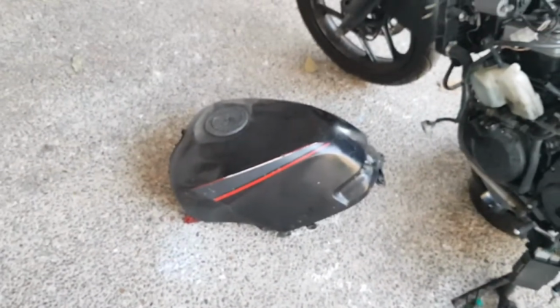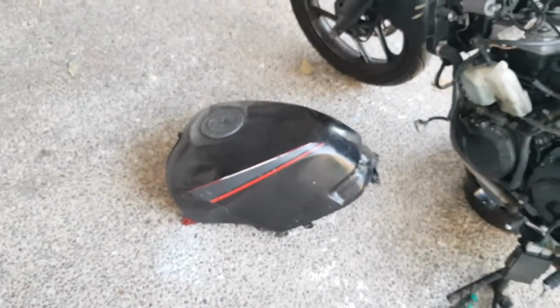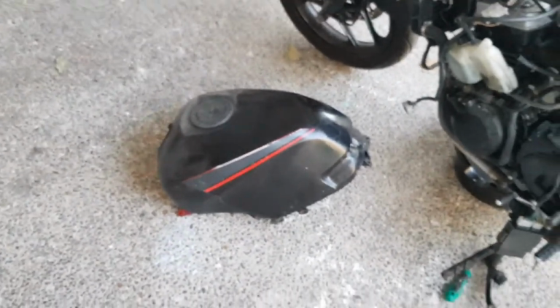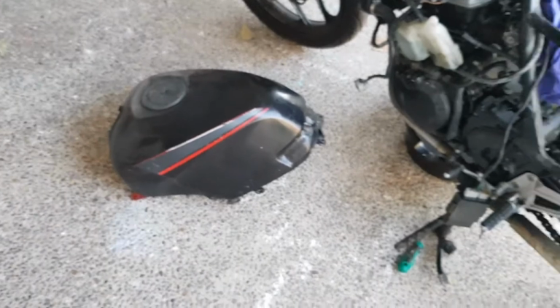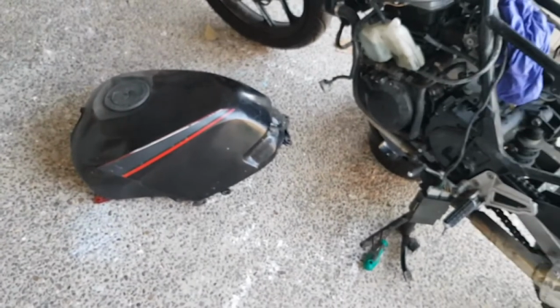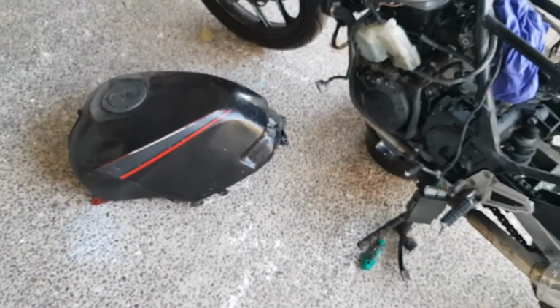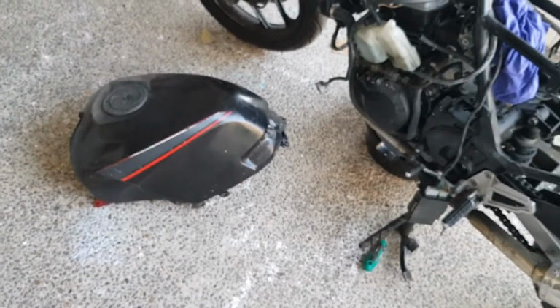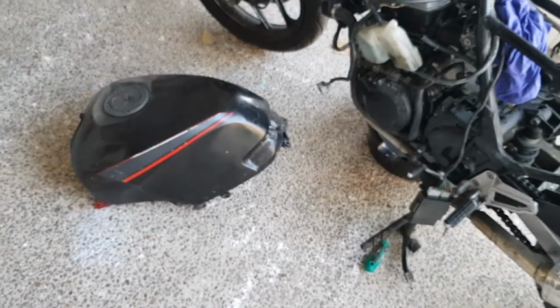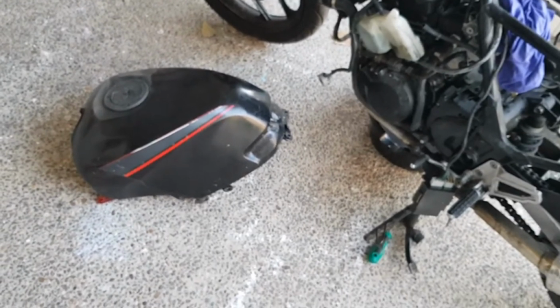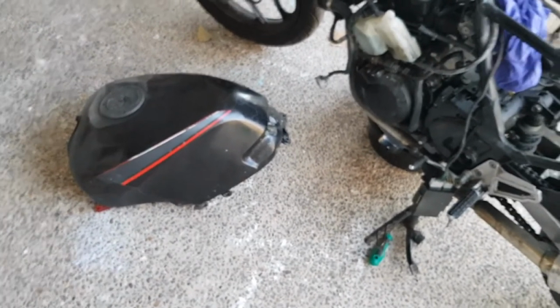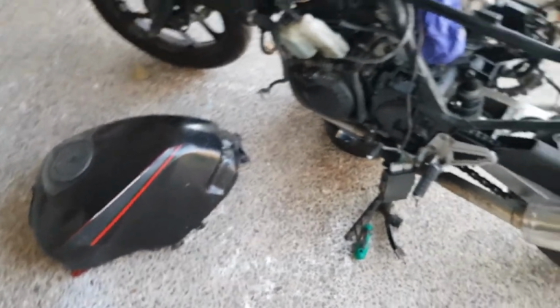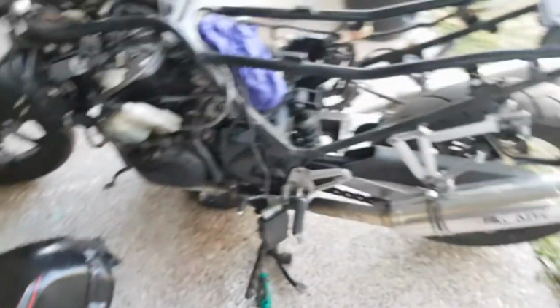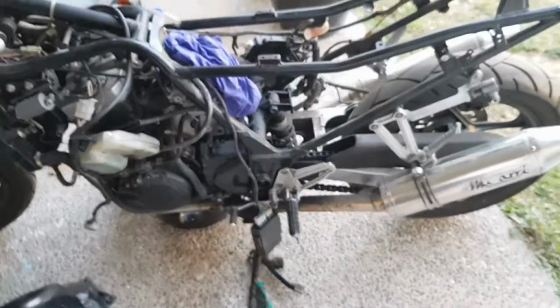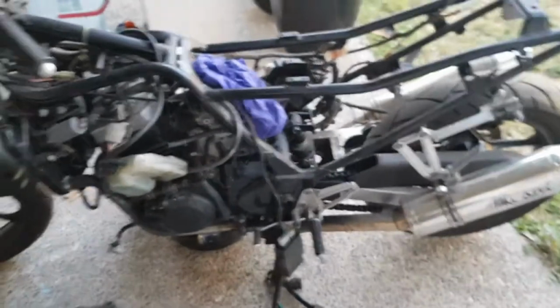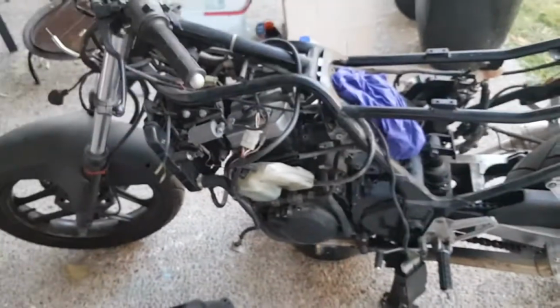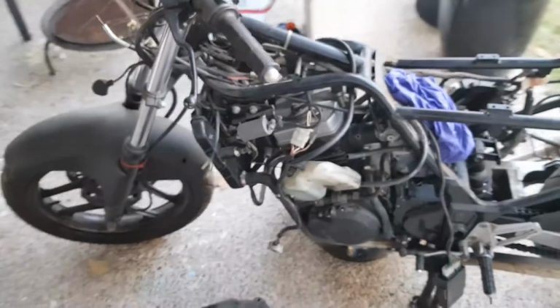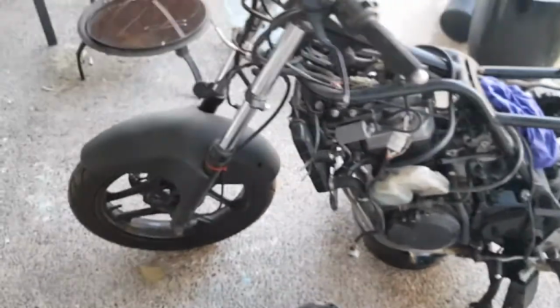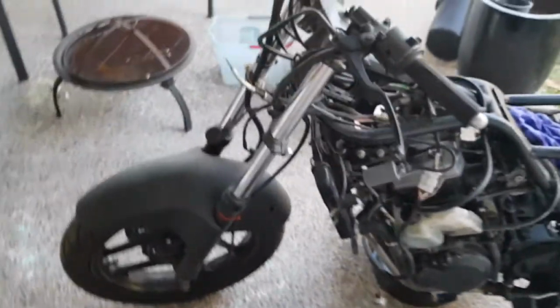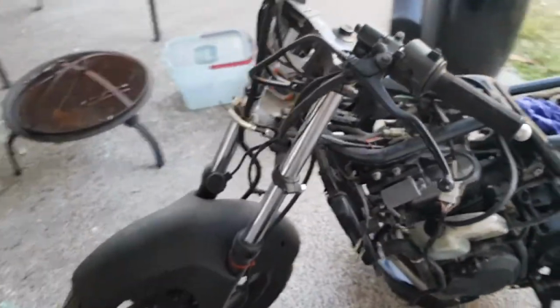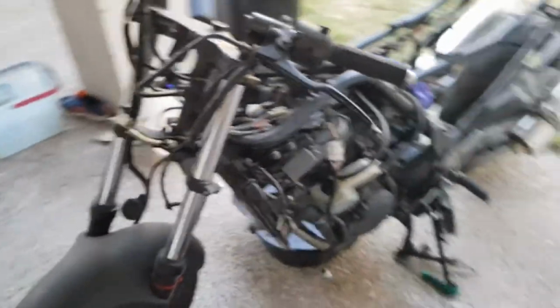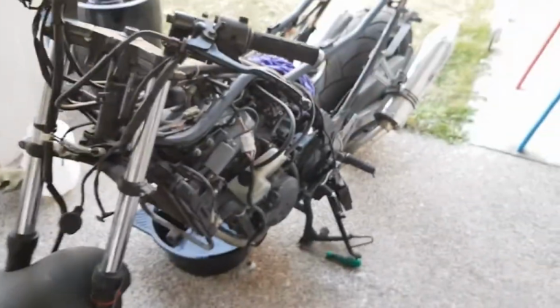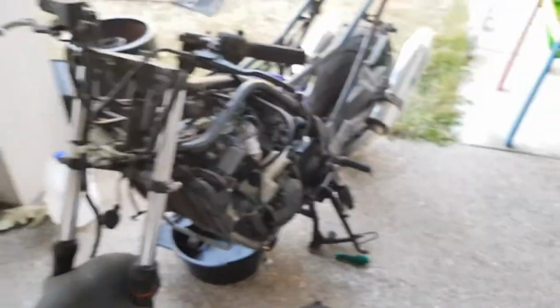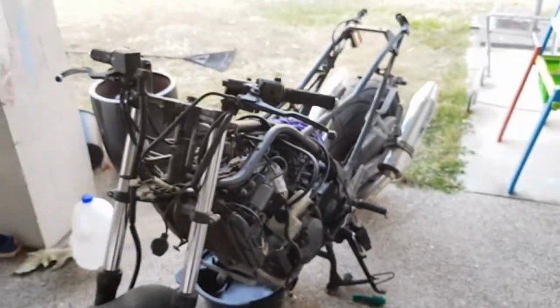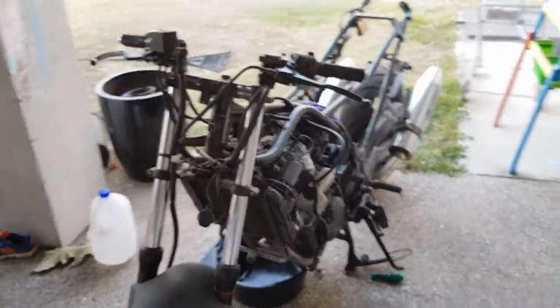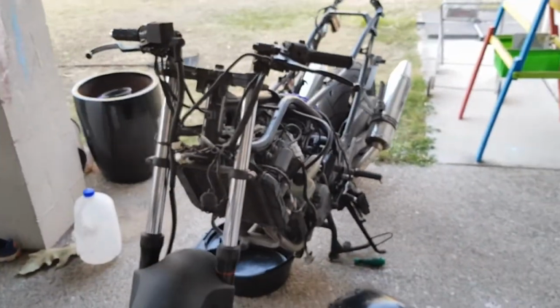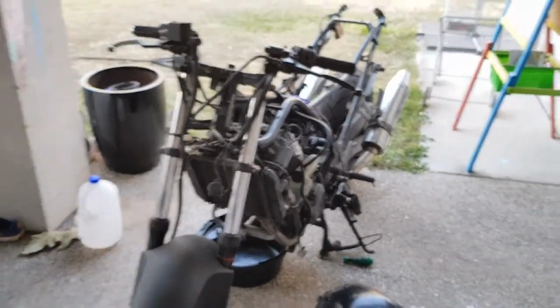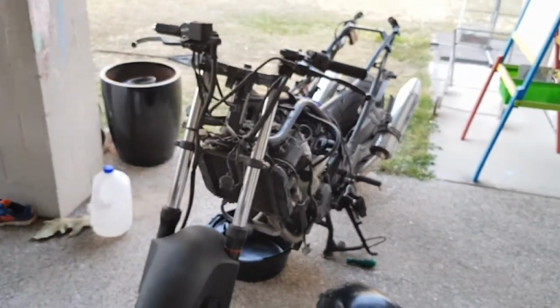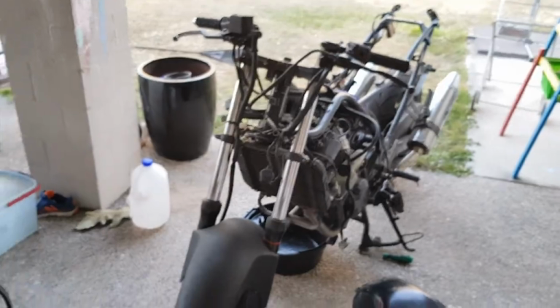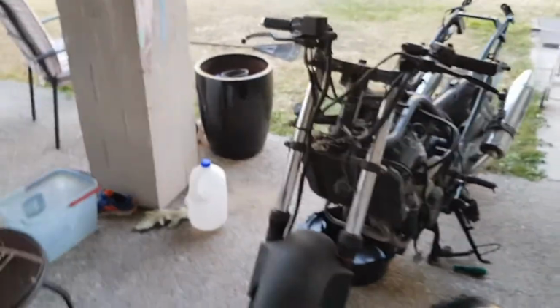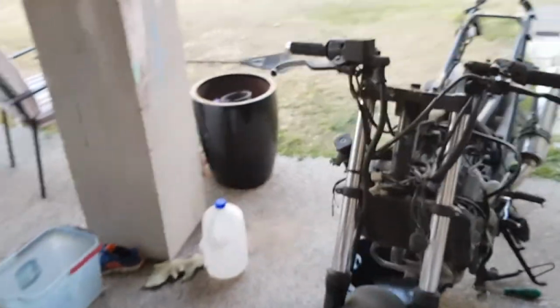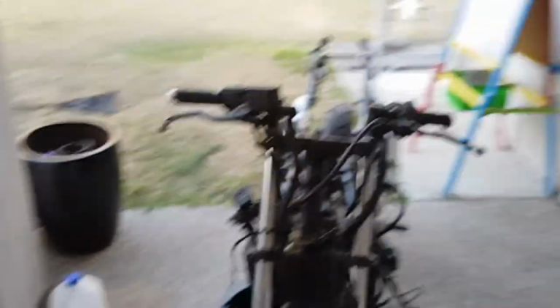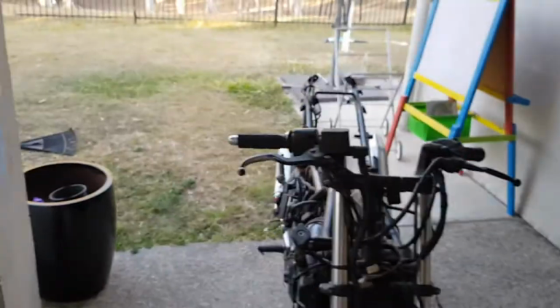I'm changing my mind day to day. I'm not quite sure what I'm going to do there, but looking at maybe keeping the tank rather than going a full cafe racer style, but you never know, I might change my mind again, who knows.